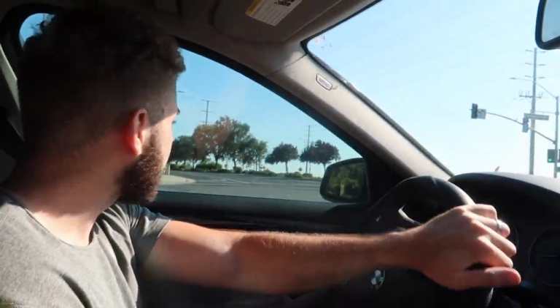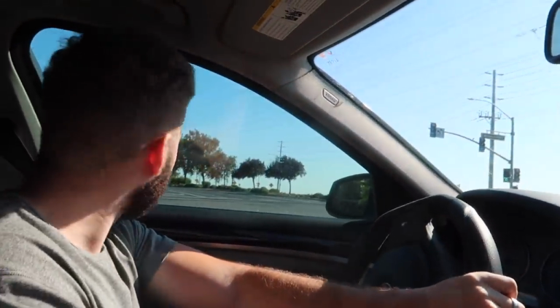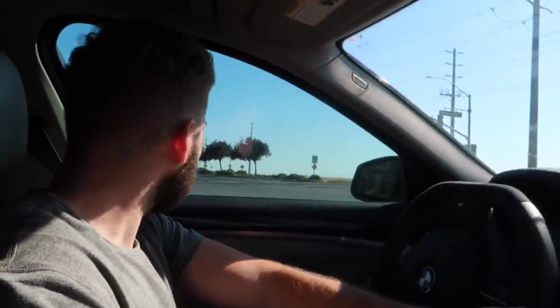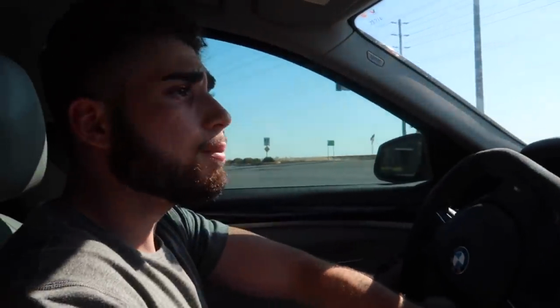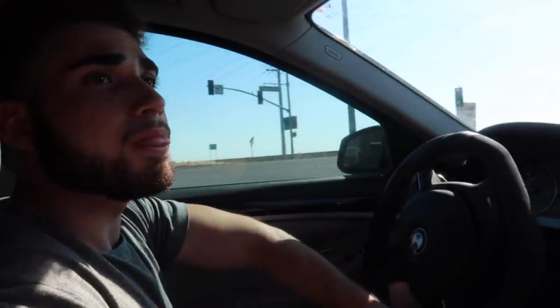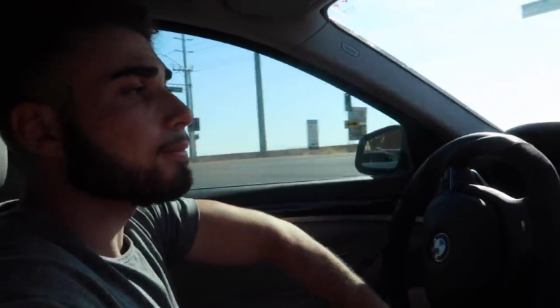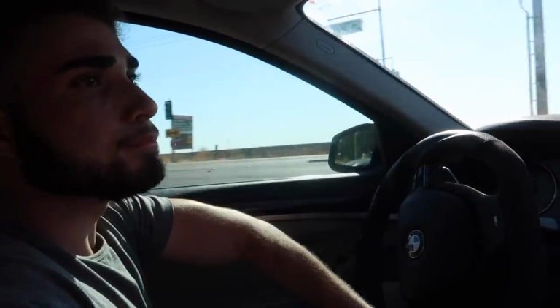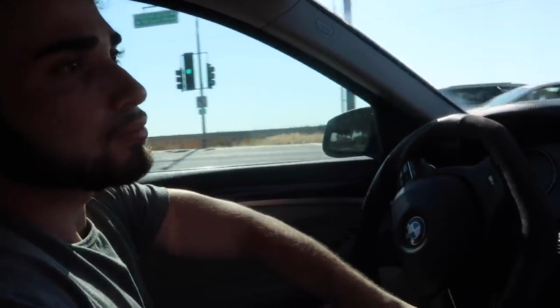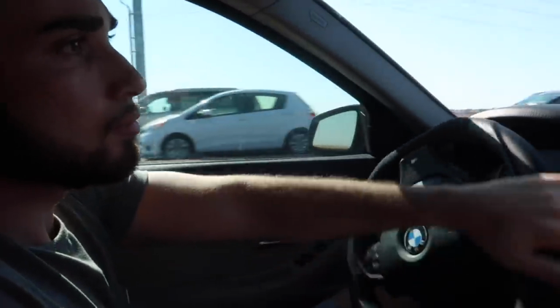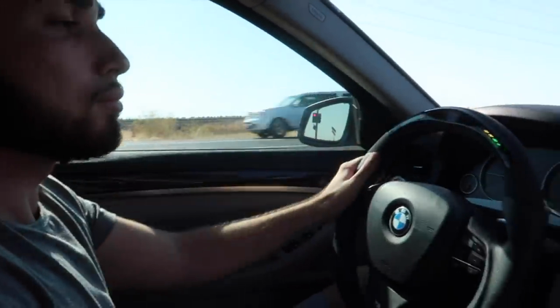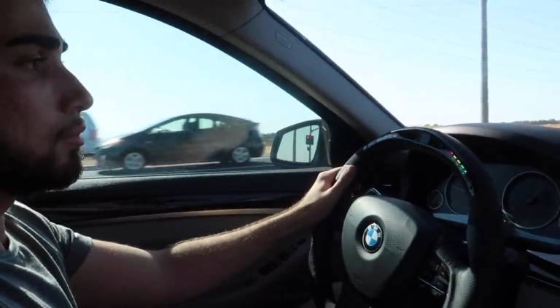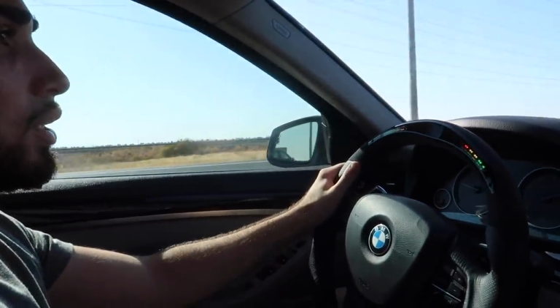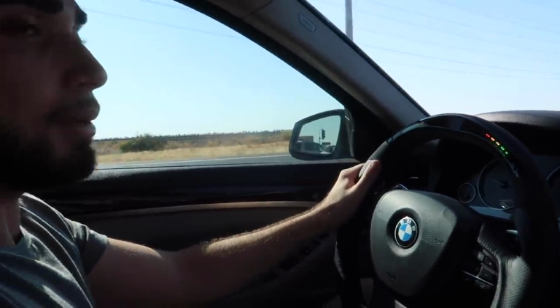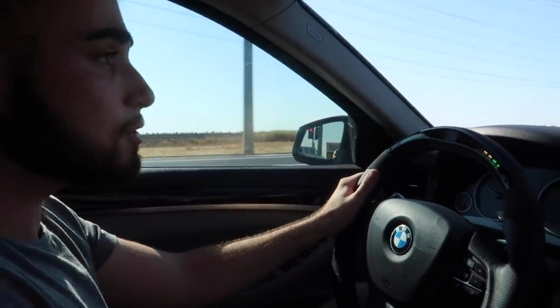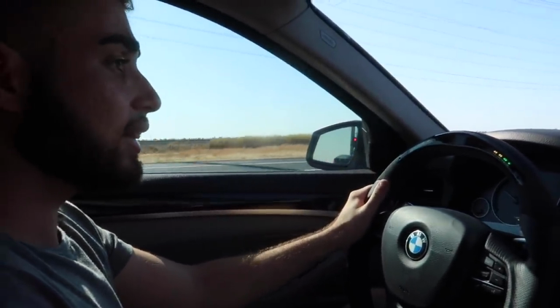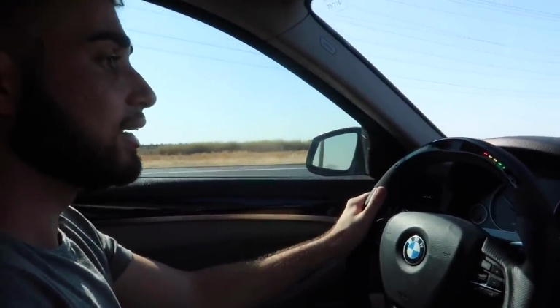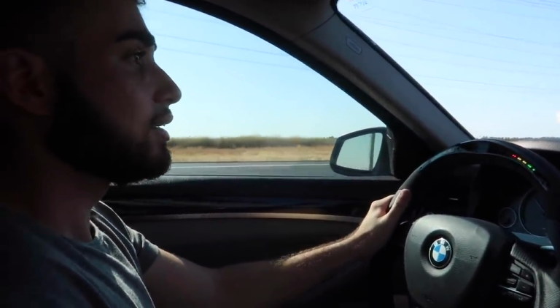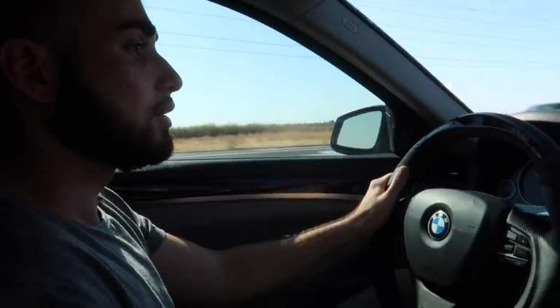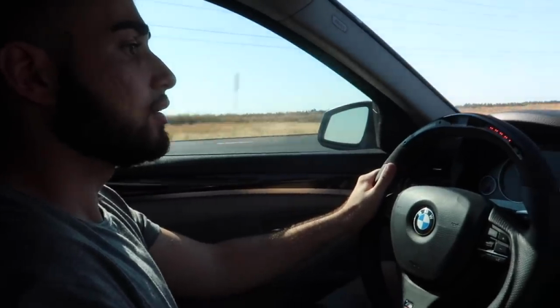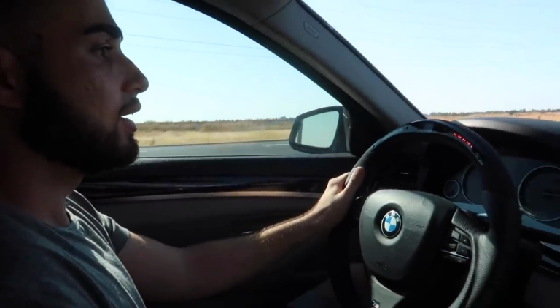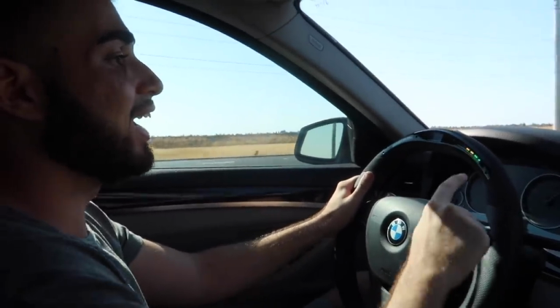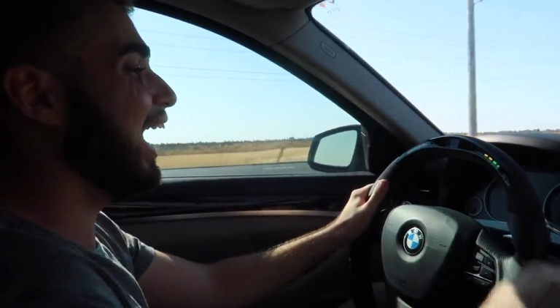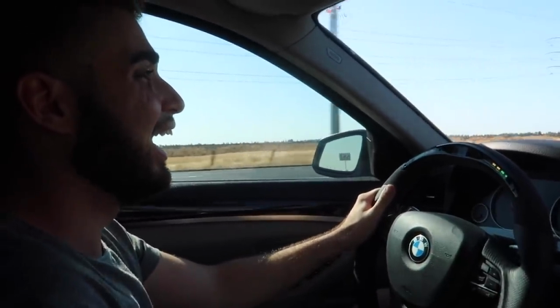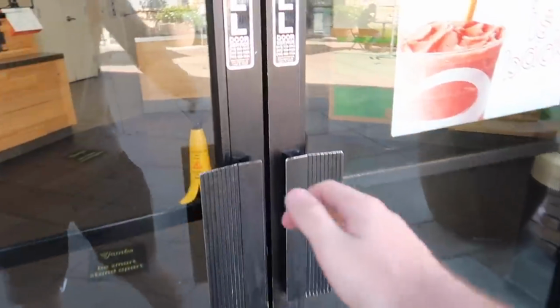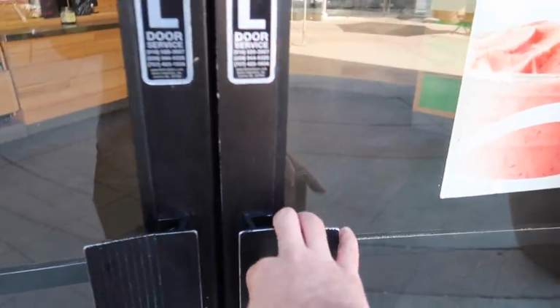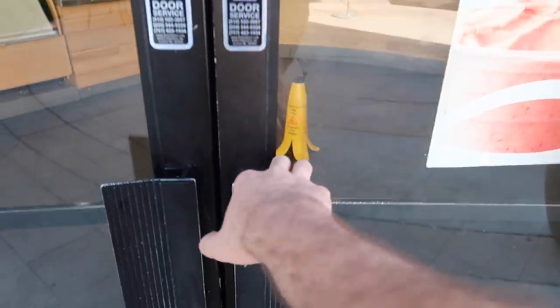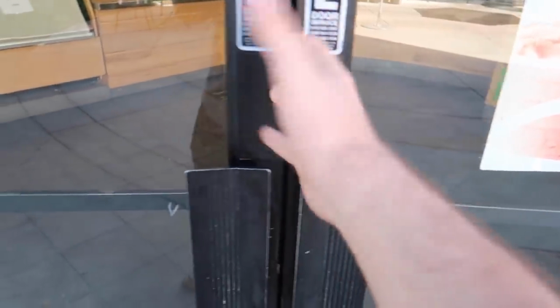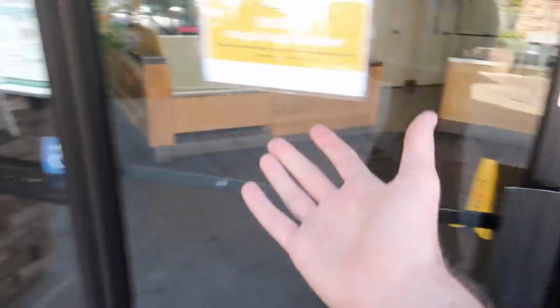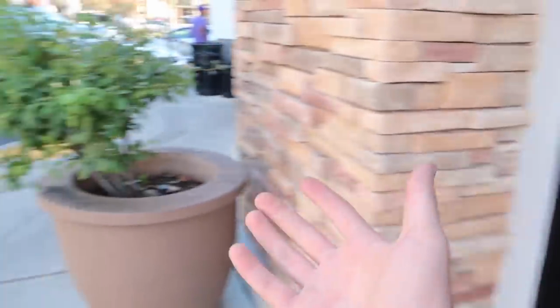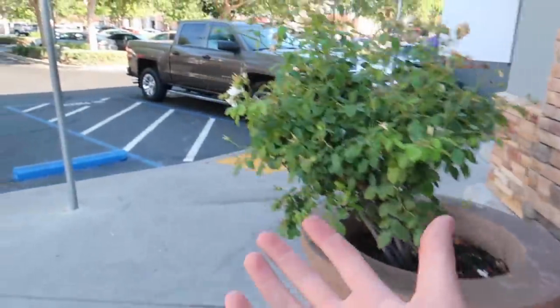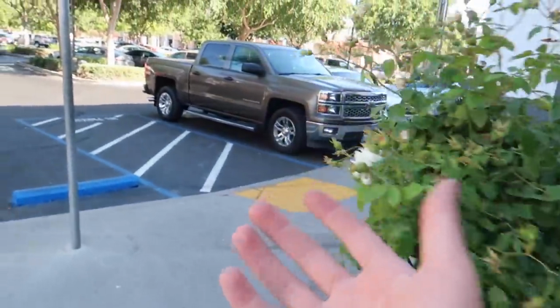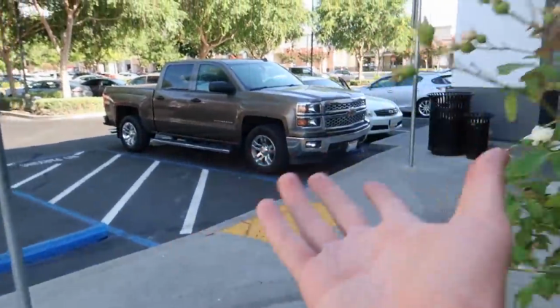Let's go ahead and give it a quick little rip. Got a little bit of wheelspin right there. They are closed, so we're going to have to go to another location. That sucks.